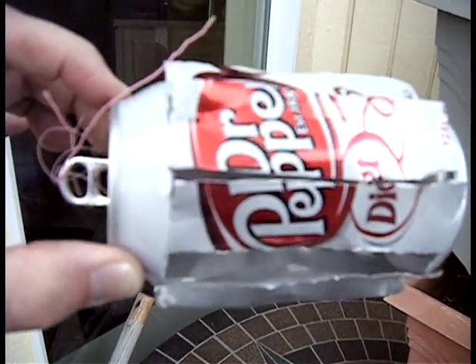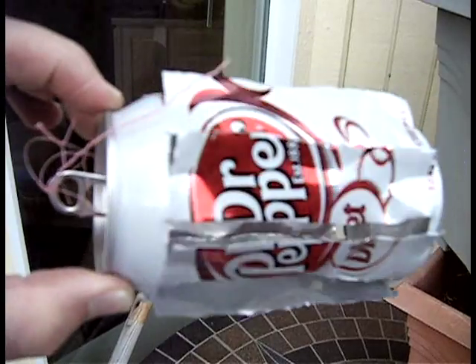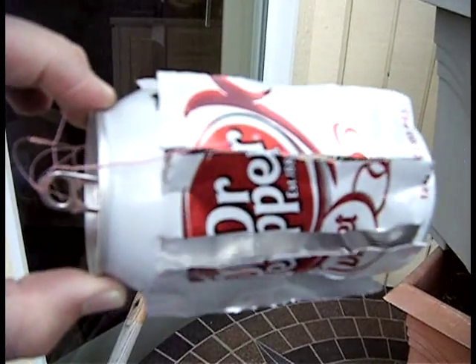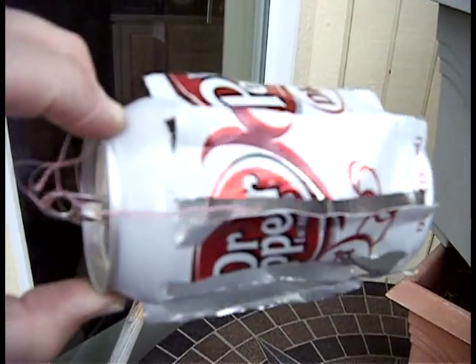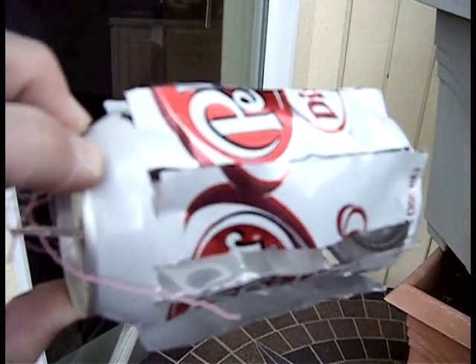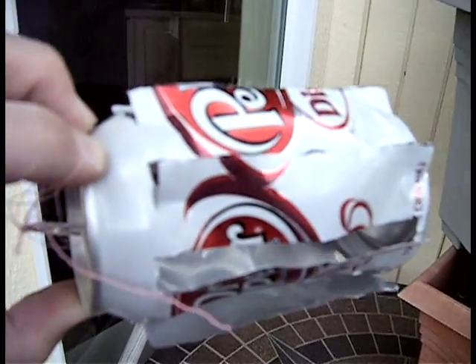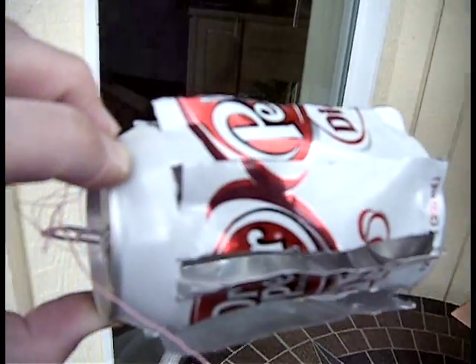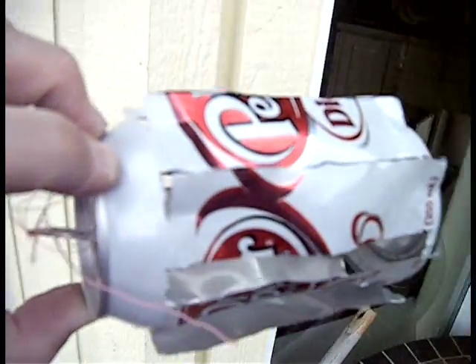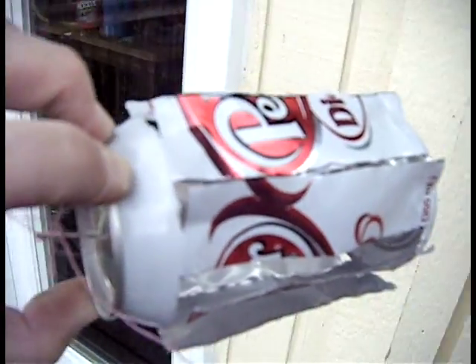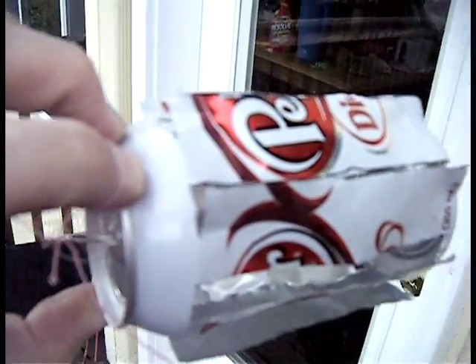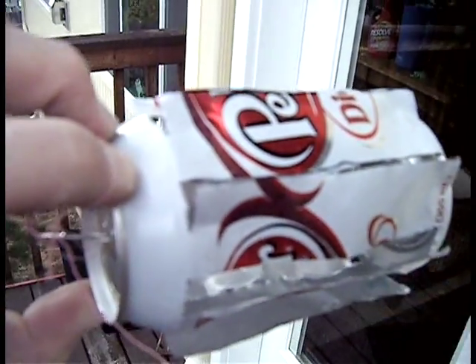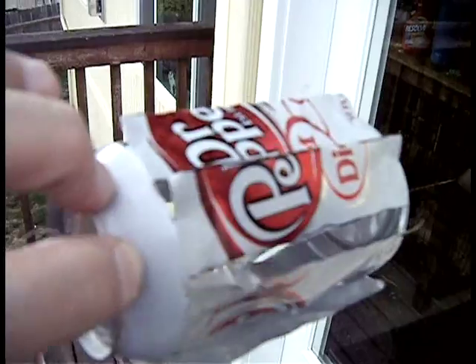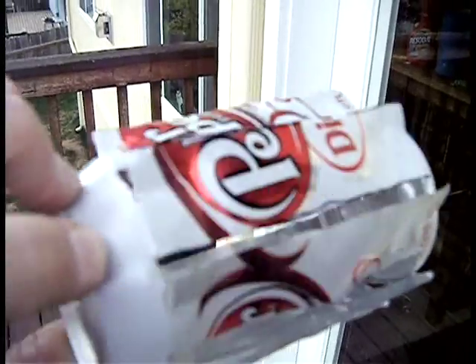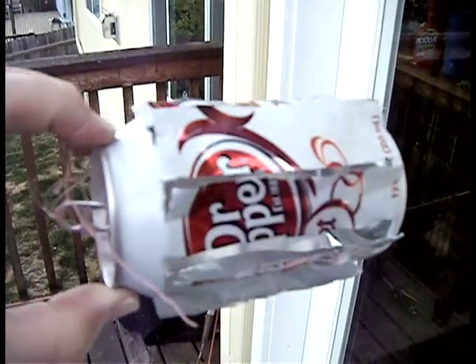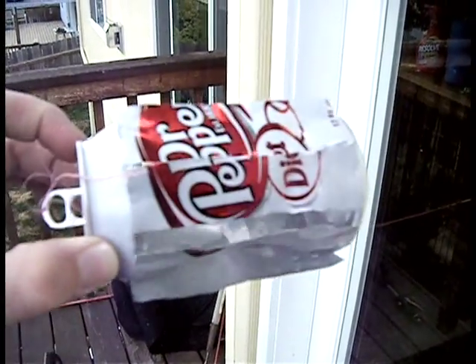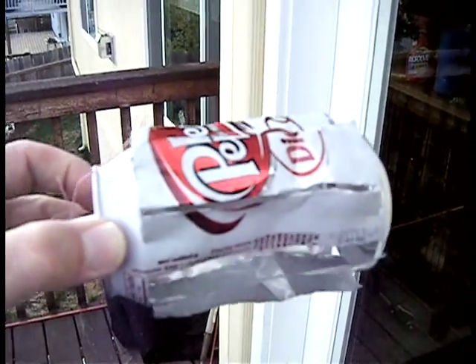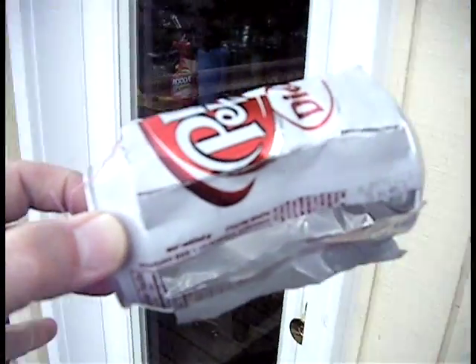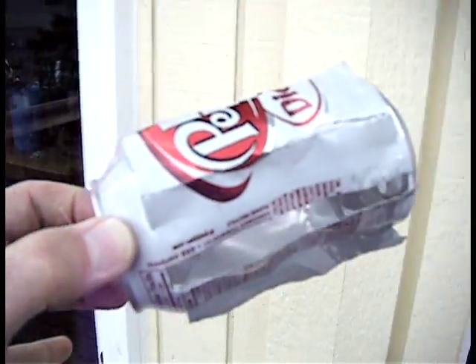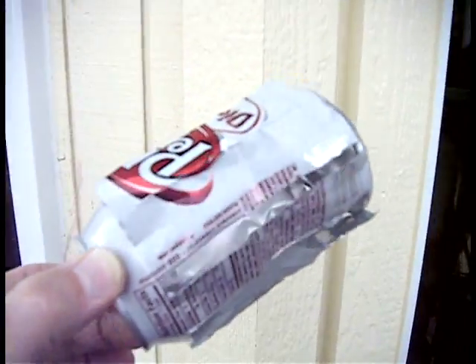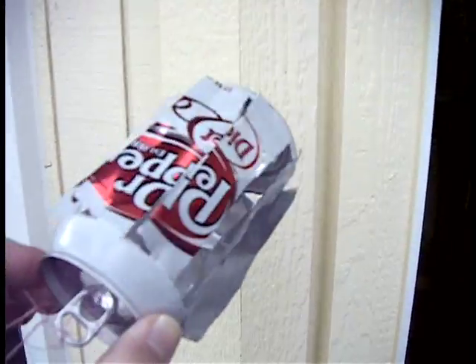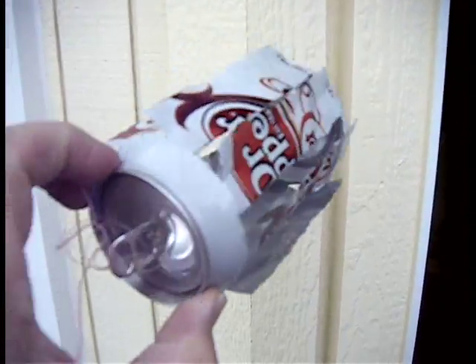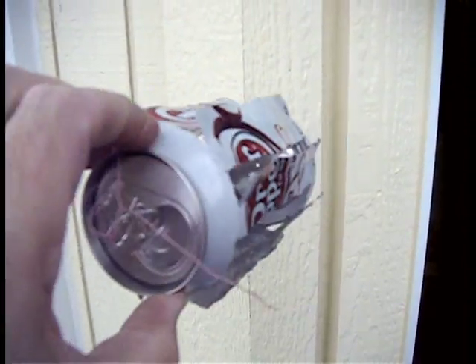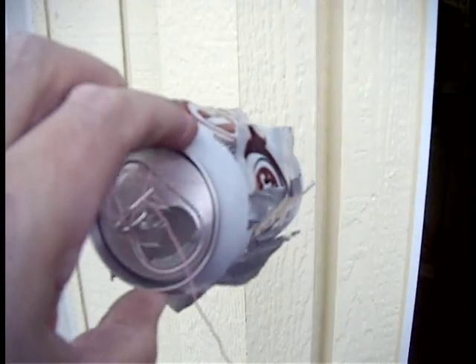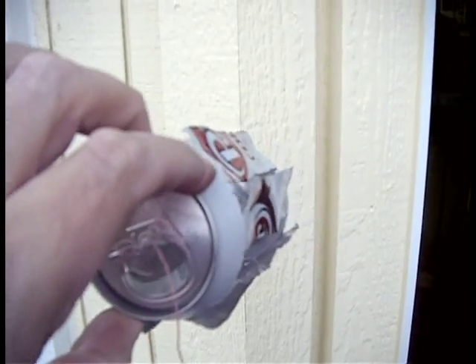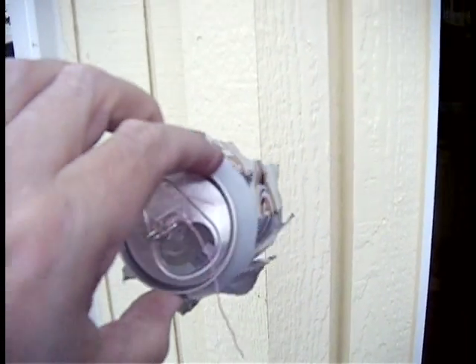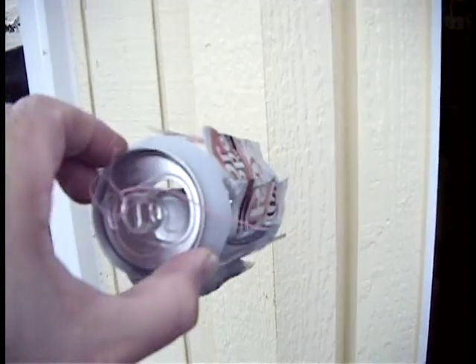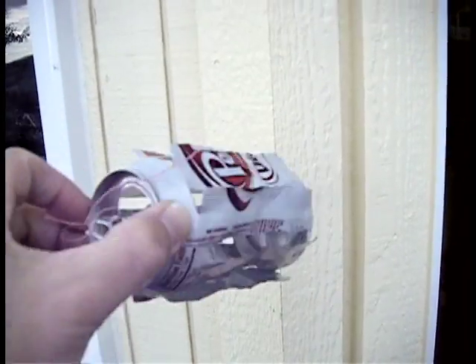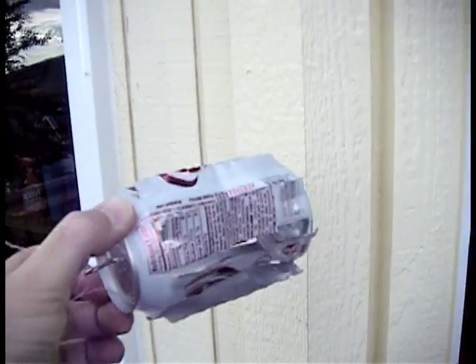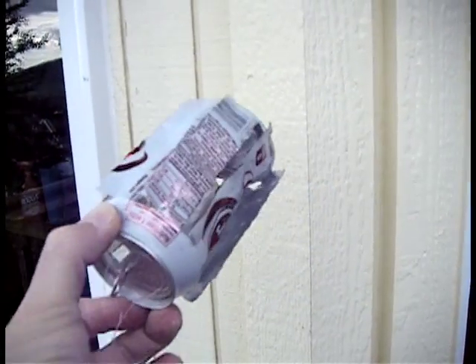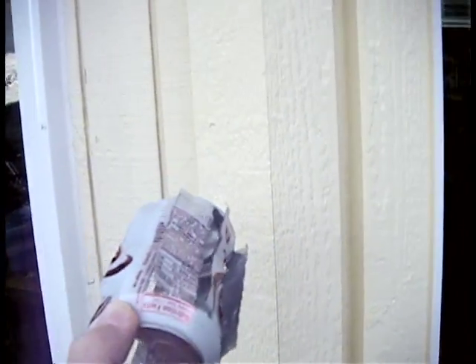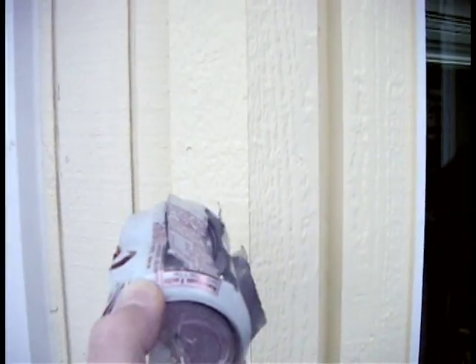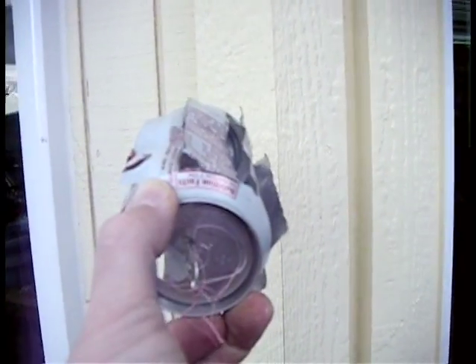I actually just used a relatively dull X-Acto knife while wearing a glove on my other hand. Actually, I wasn't, but I will pretend I was. But then when I bent the parts out, I started doing it without a glove, and then I put a glove on just so I wouldn't cut myself.